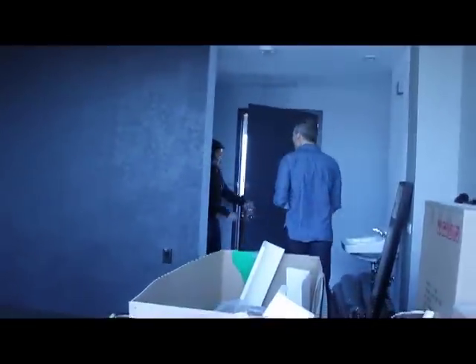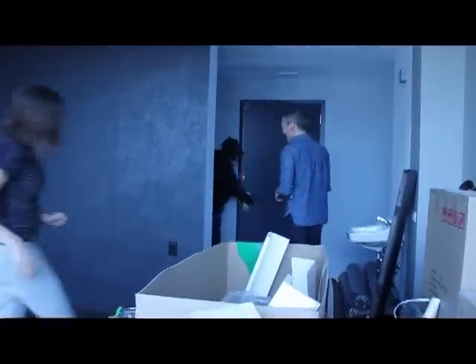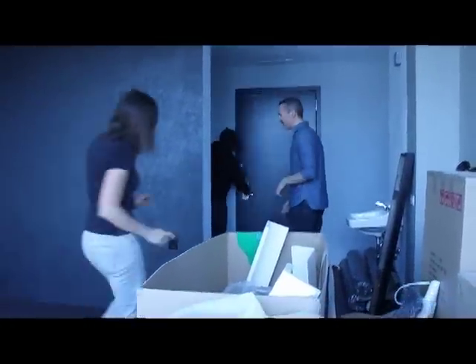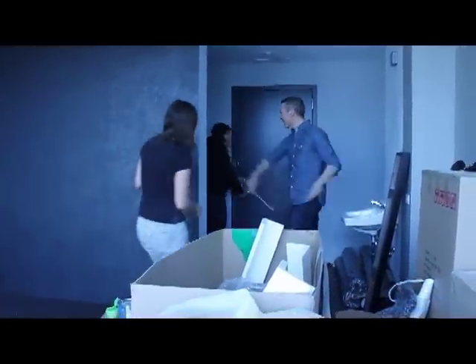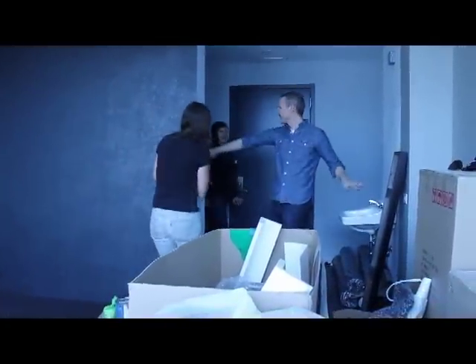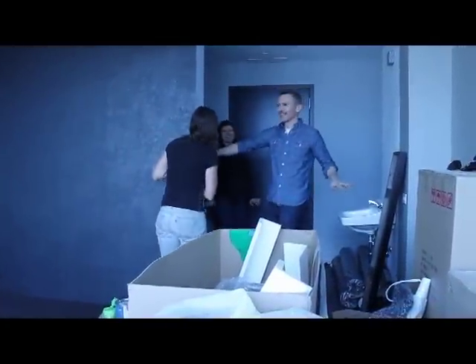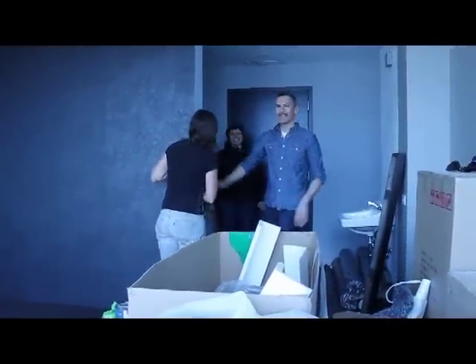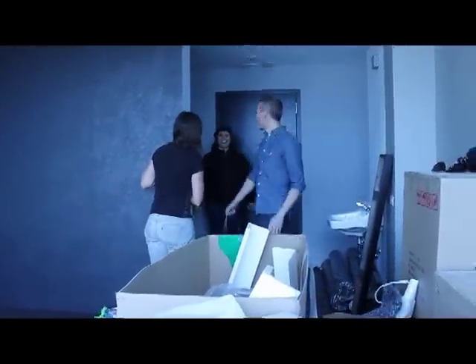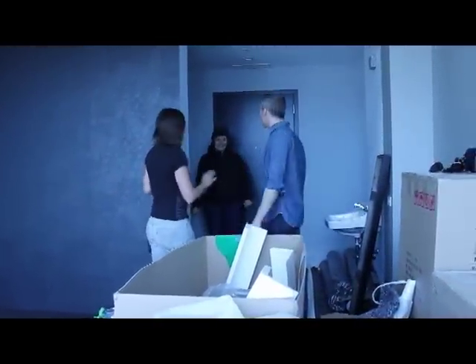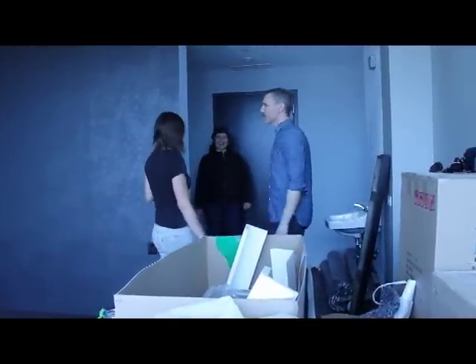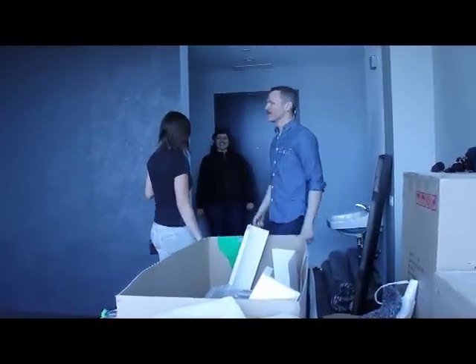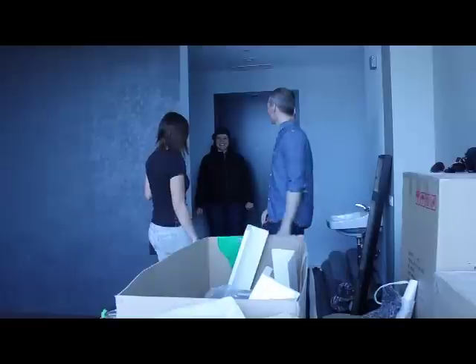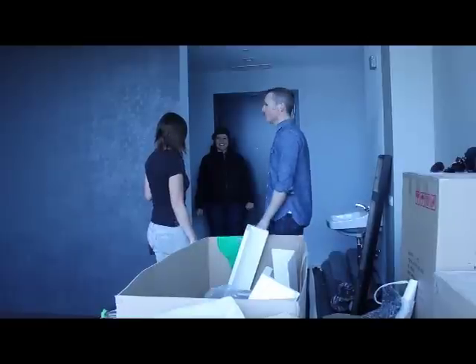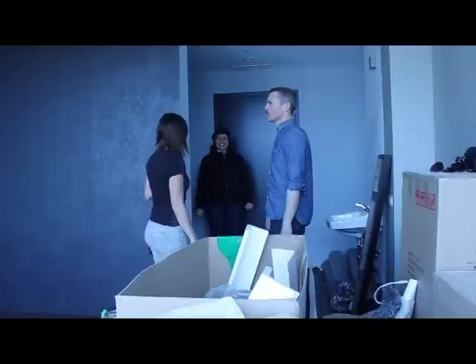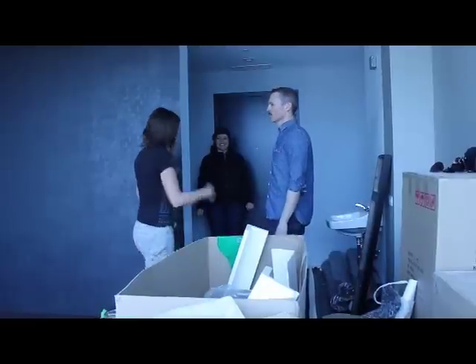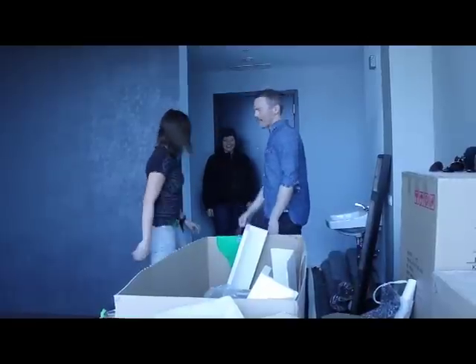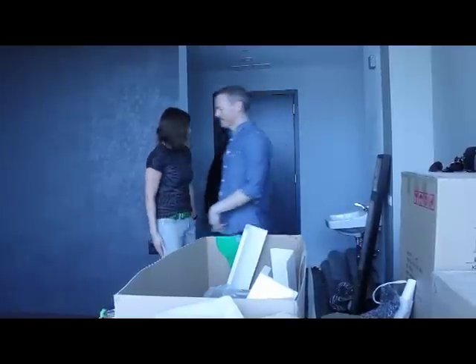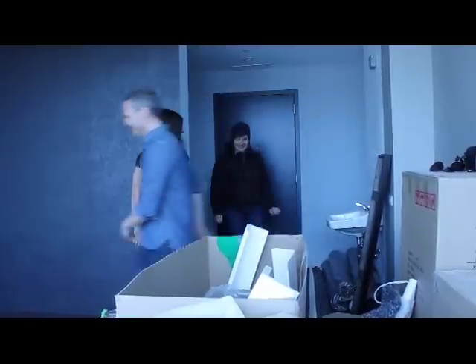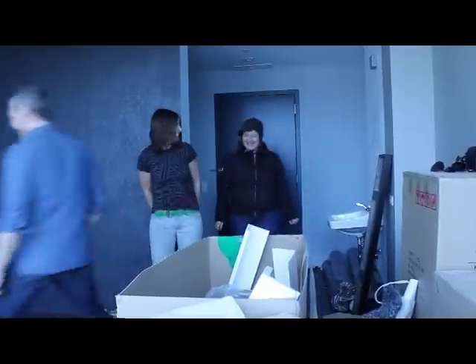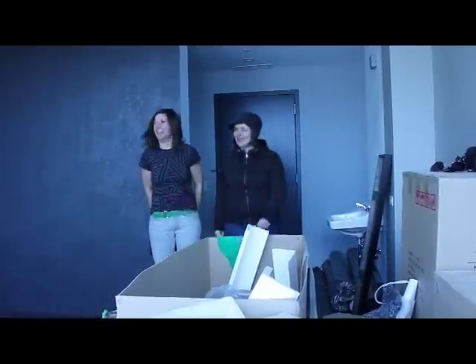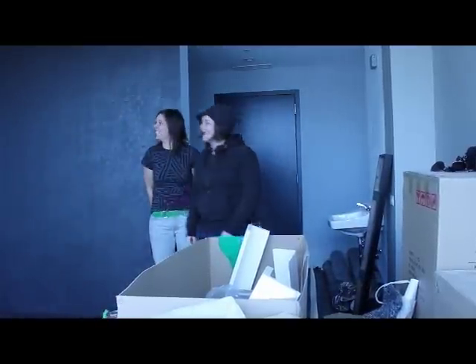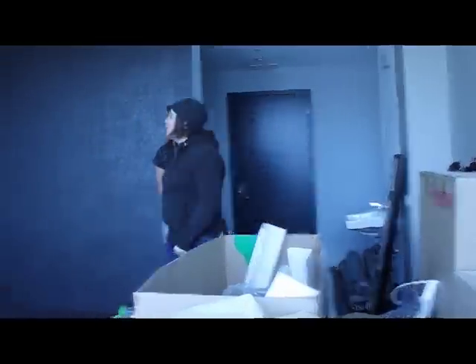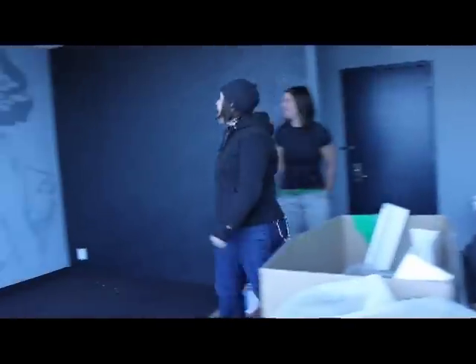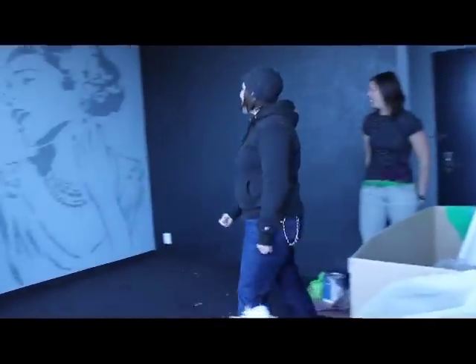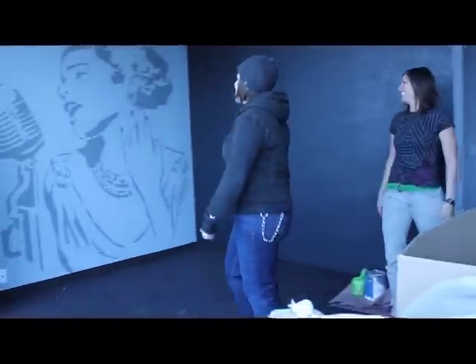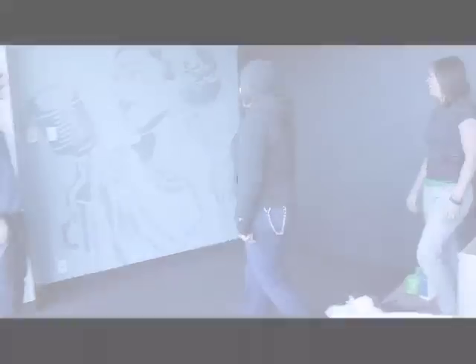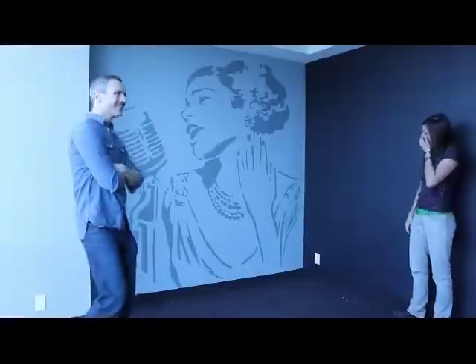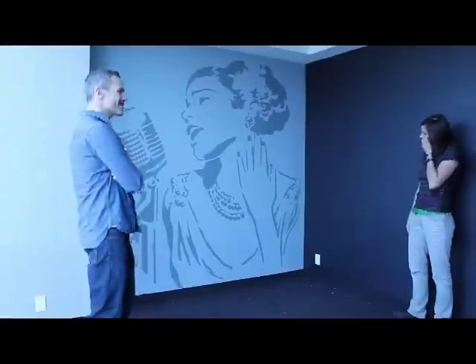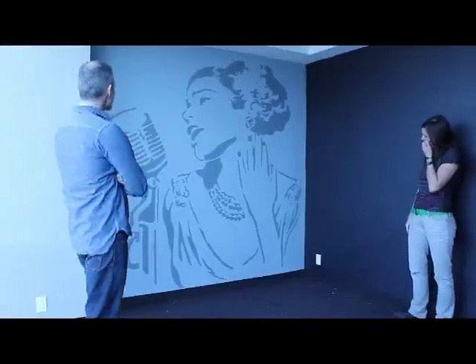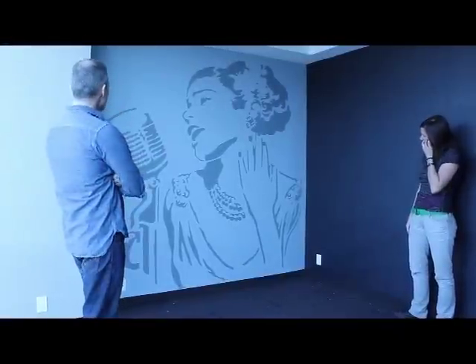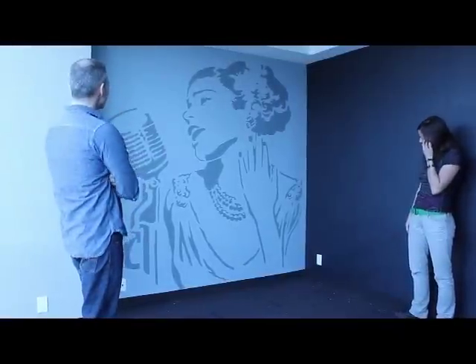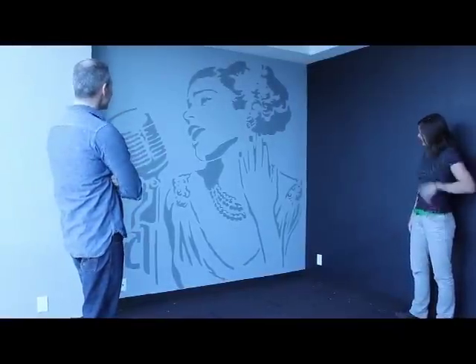After completing a separate project, another Stencil One team member, Betsy Todd, stops by to check out the final room. She is immediately impressed: 'She is beautiful. I love her.'